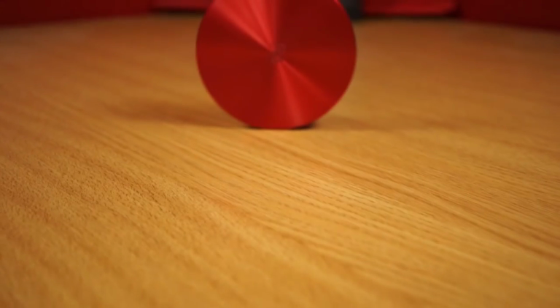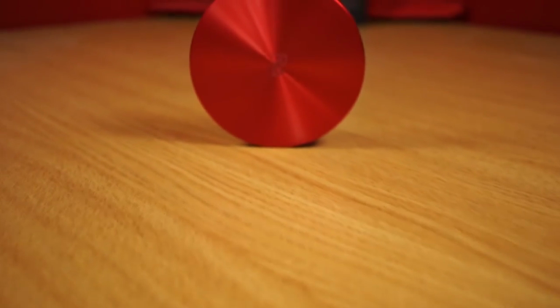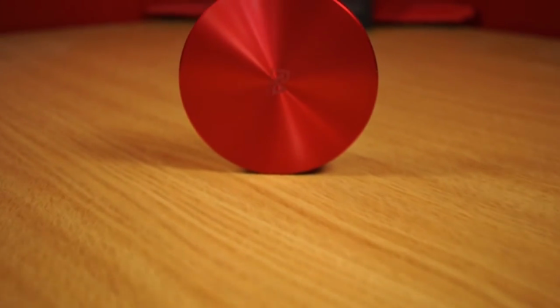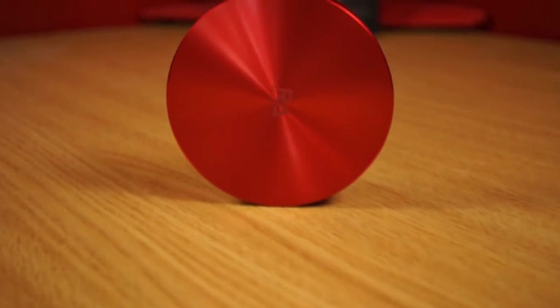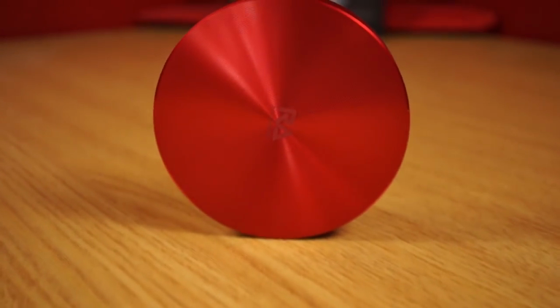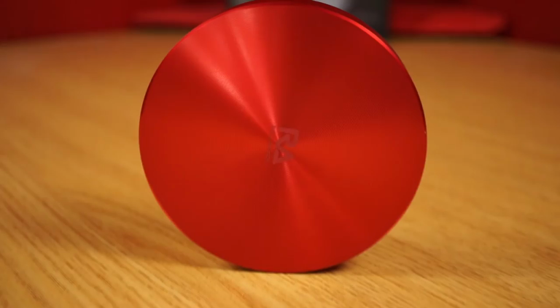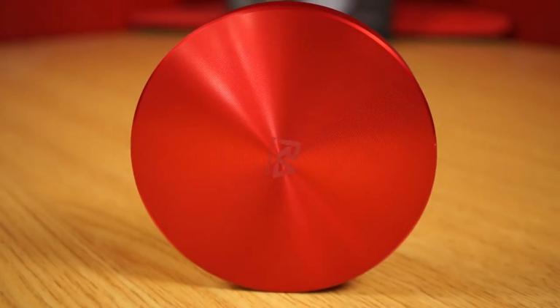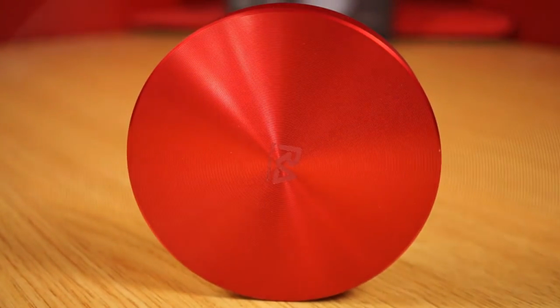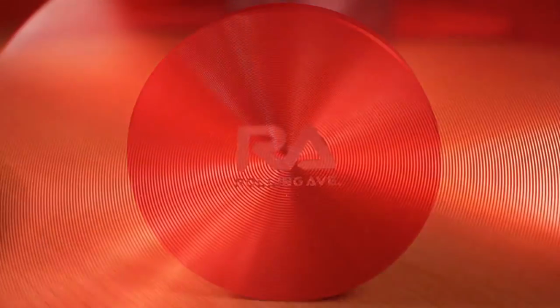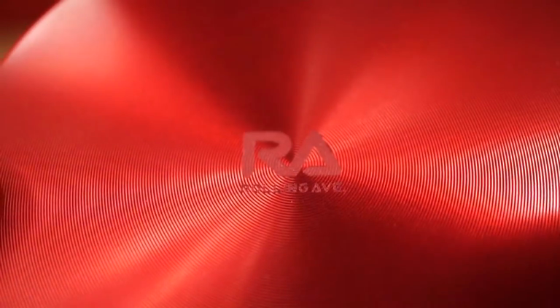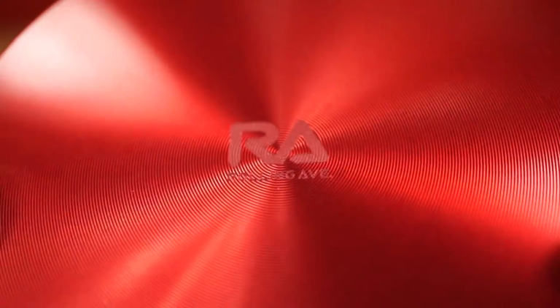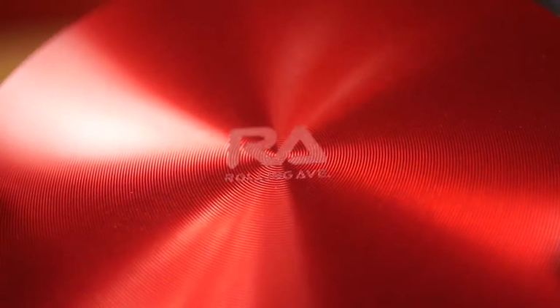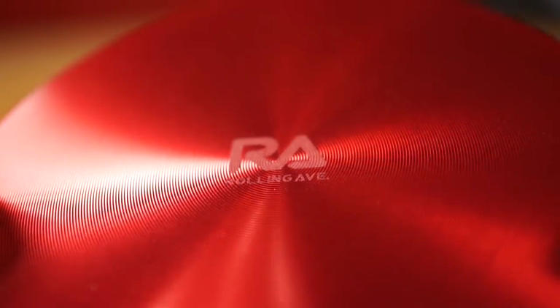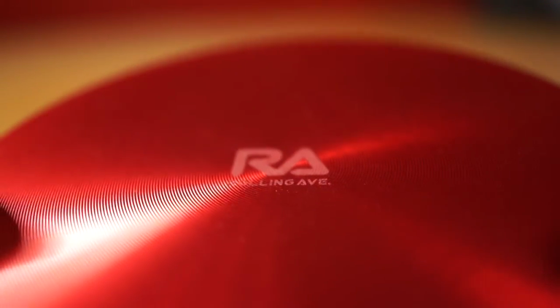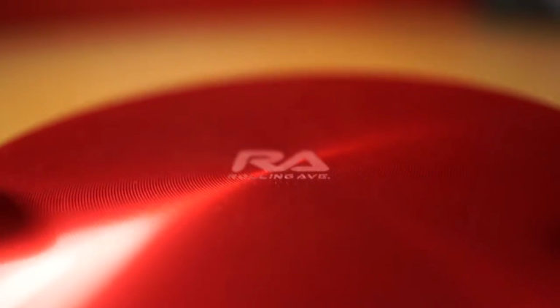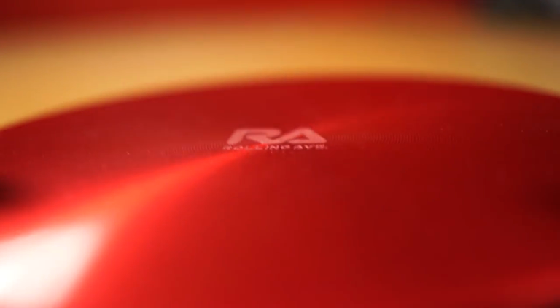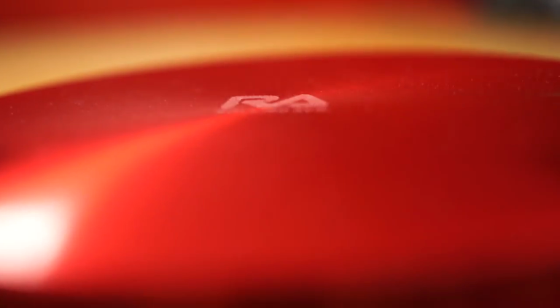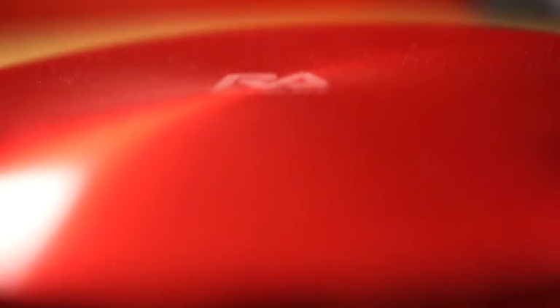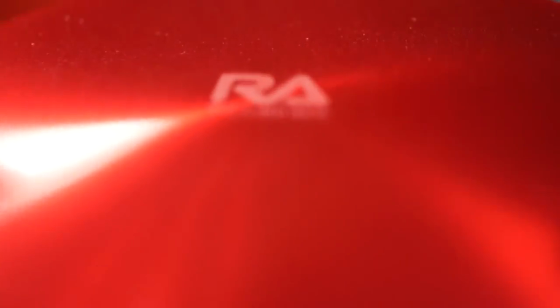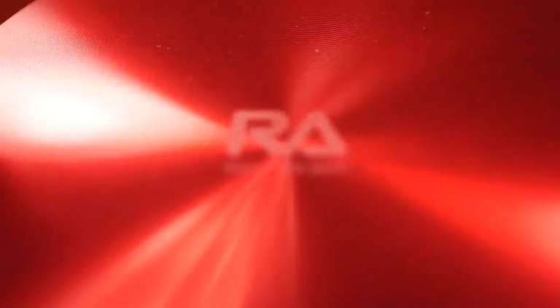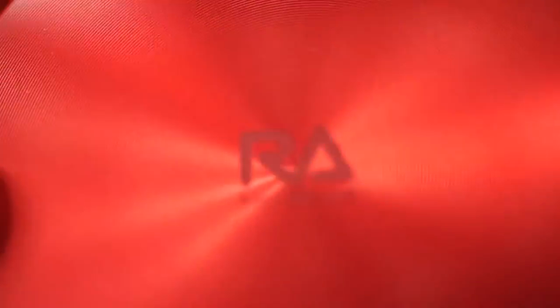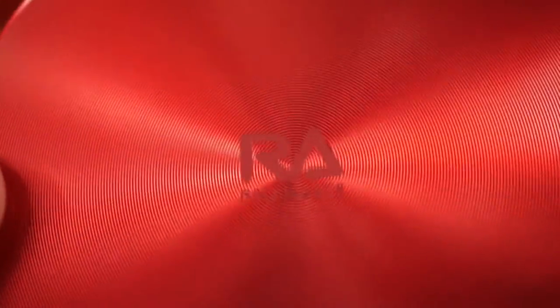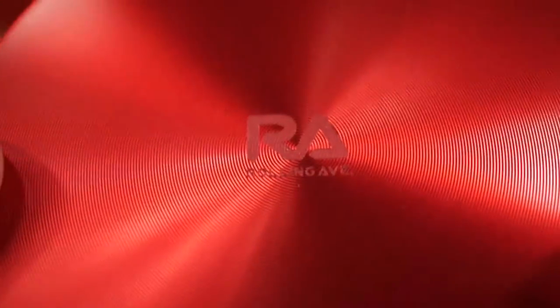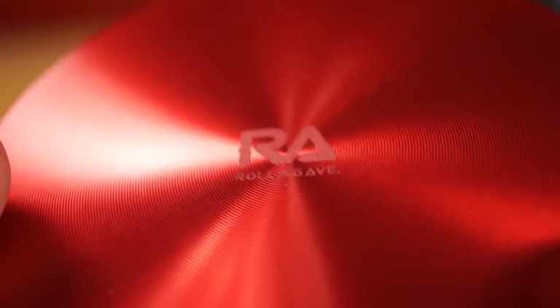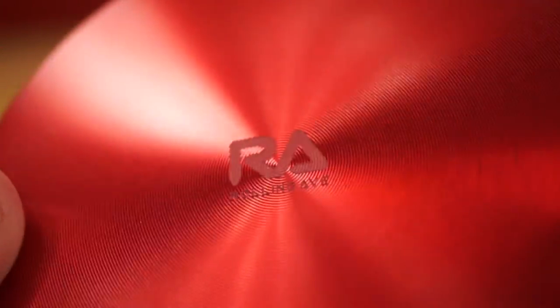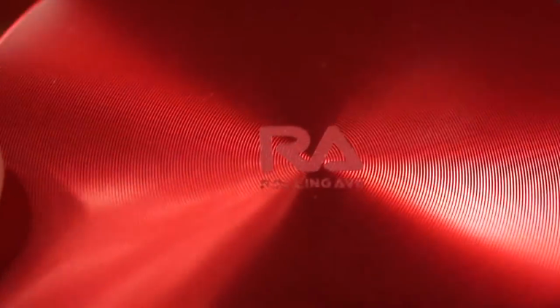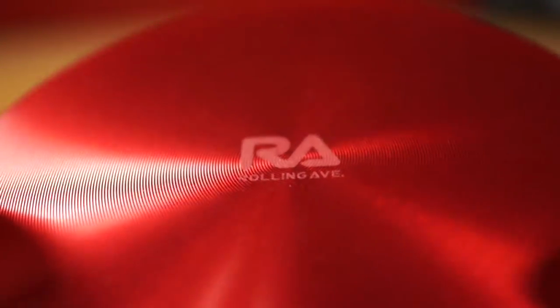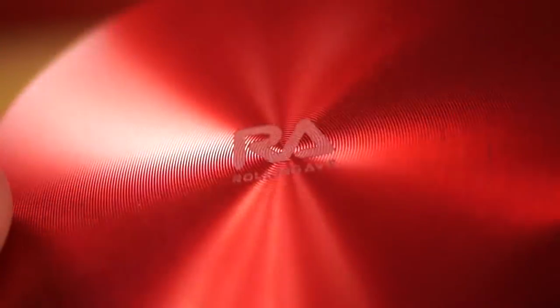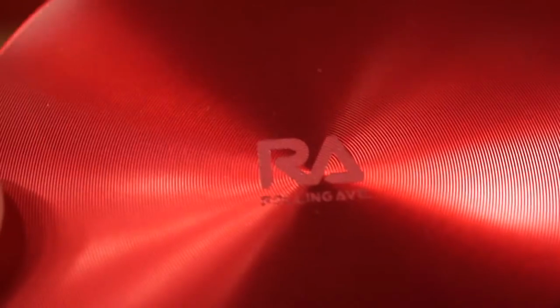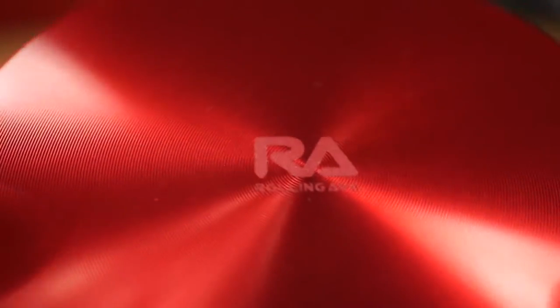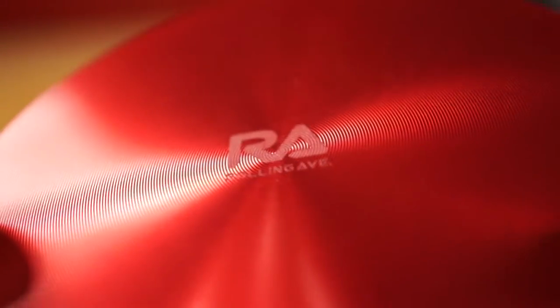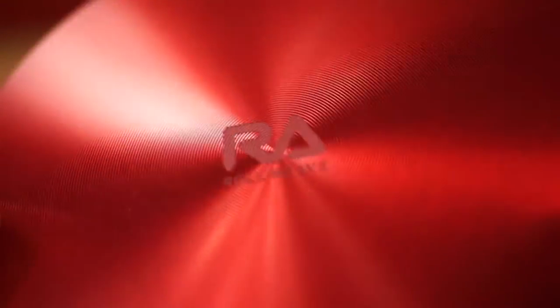As for my final thoughts, I personally think it's a really well-made and very stylish powerbank that many will appreciate, especially with the vast choice of colours available. If you don't mind forking out that extra cash for this premium powerbank, be it for yourself or someone else, then it's definitely something I would recommend.